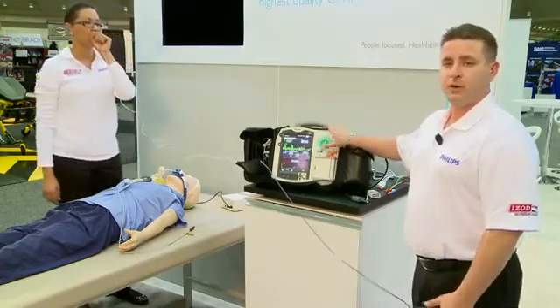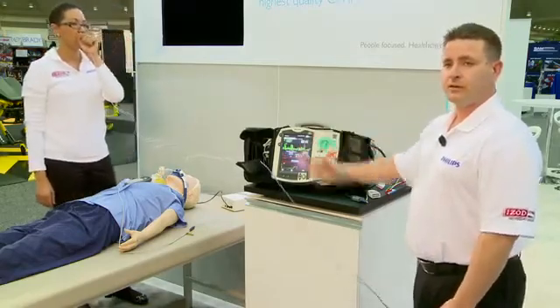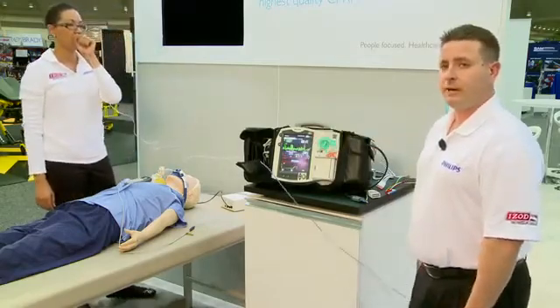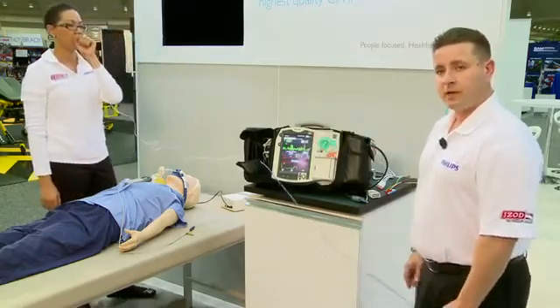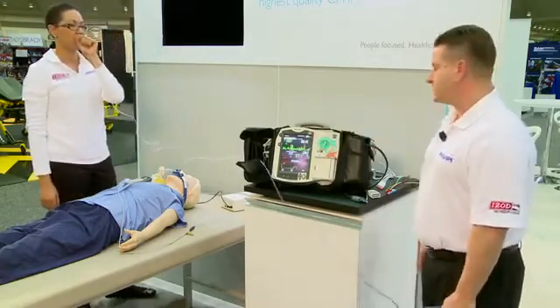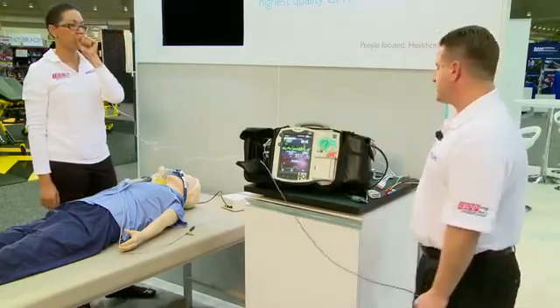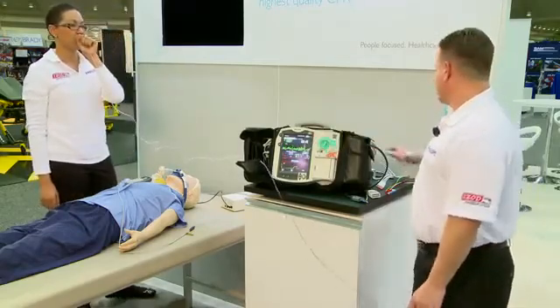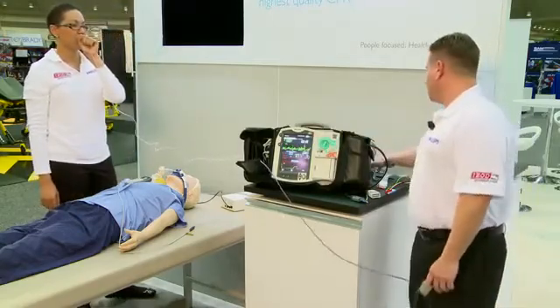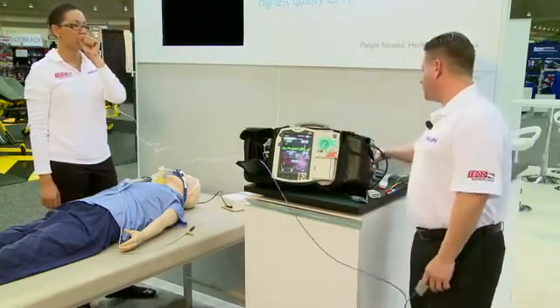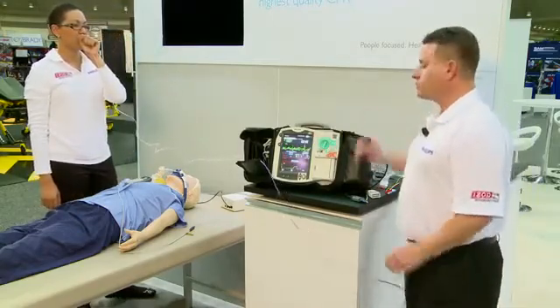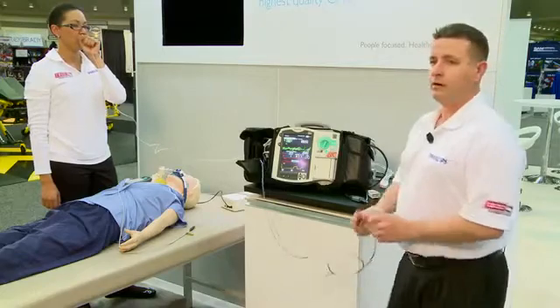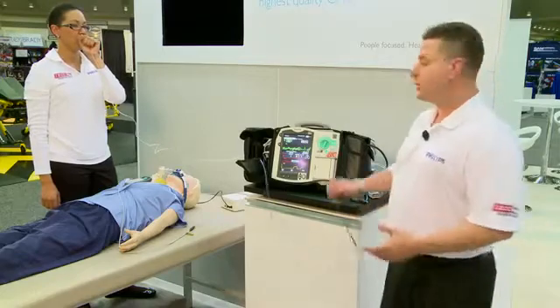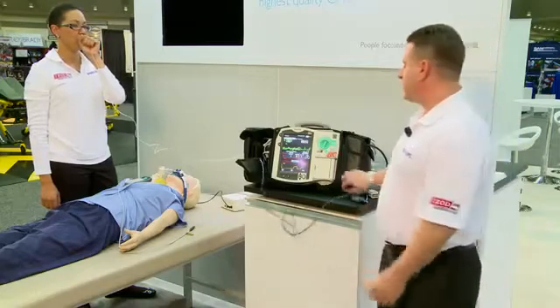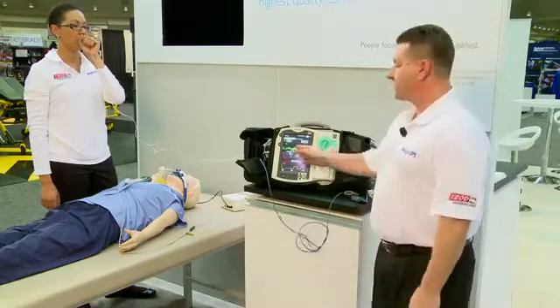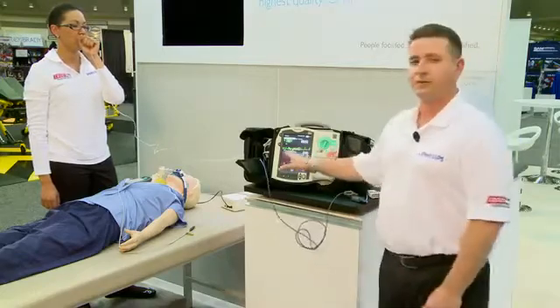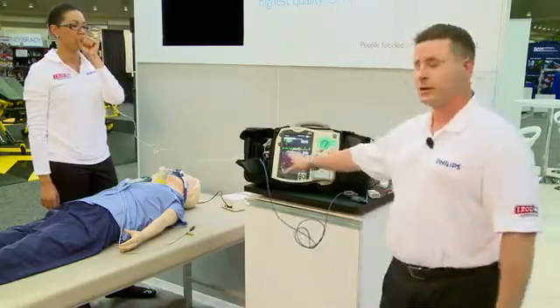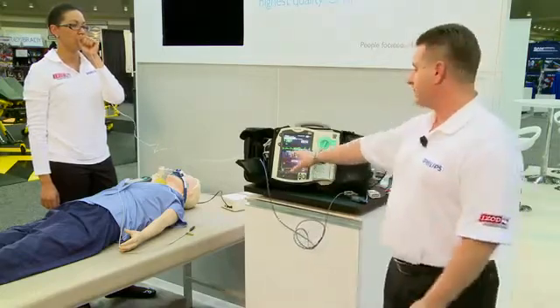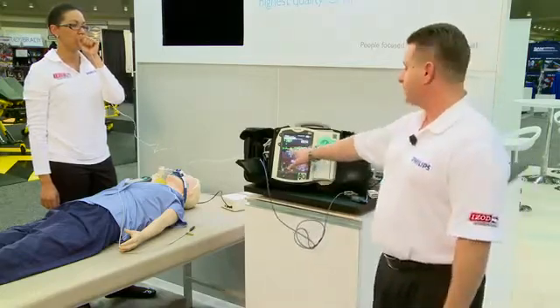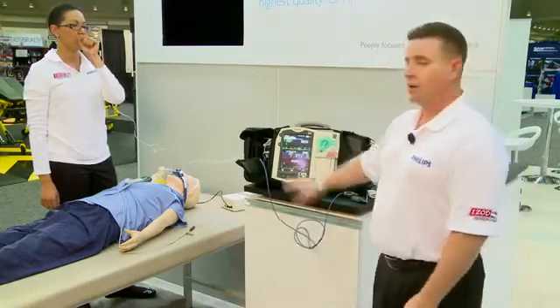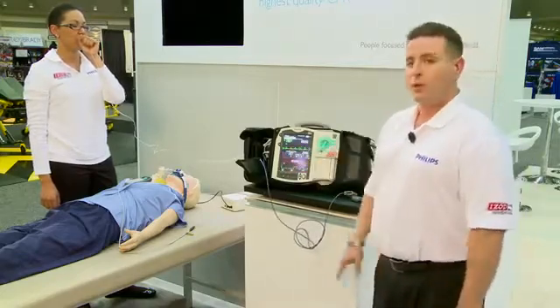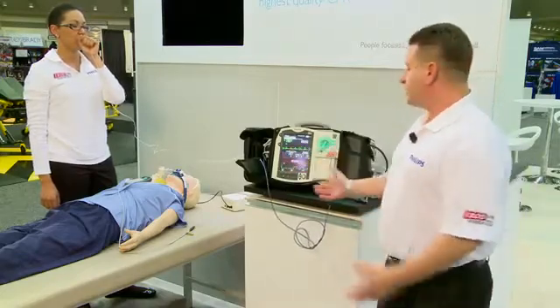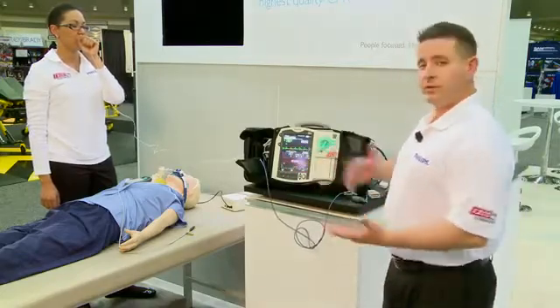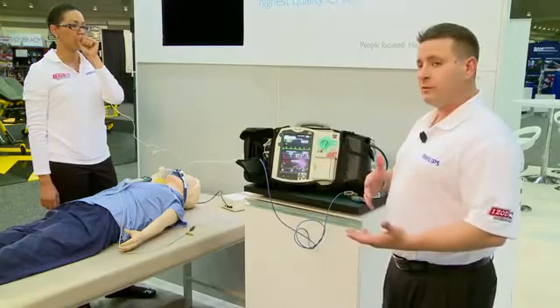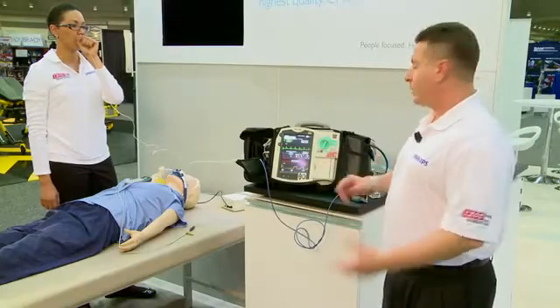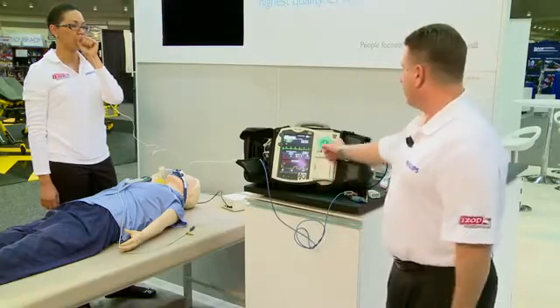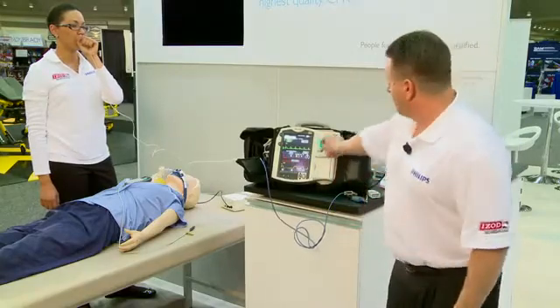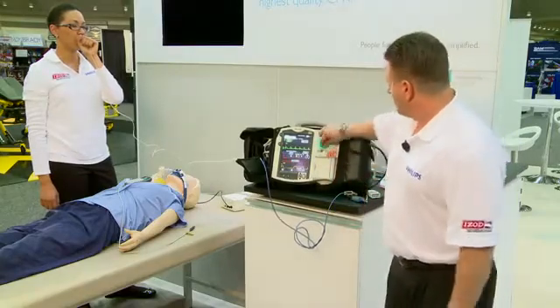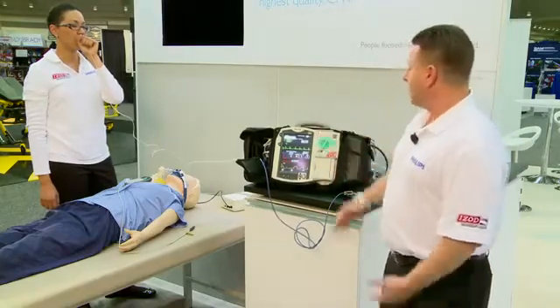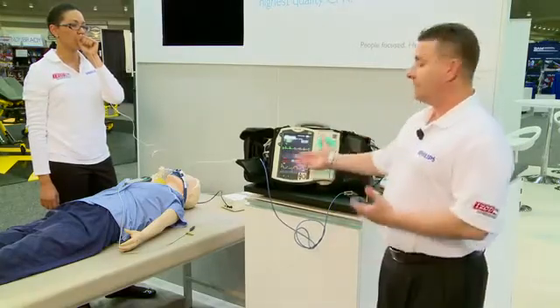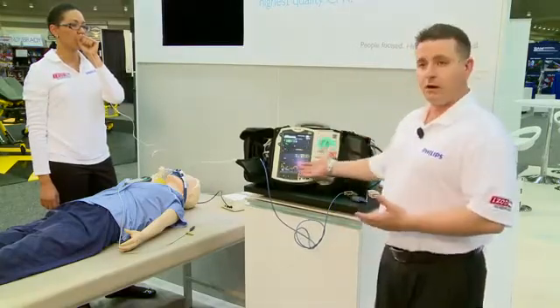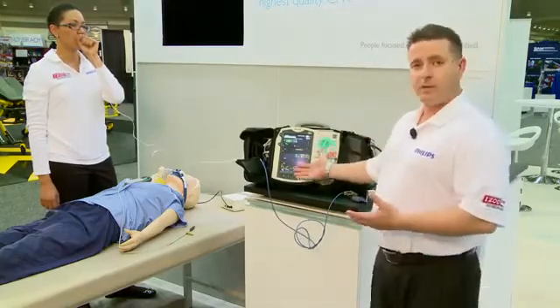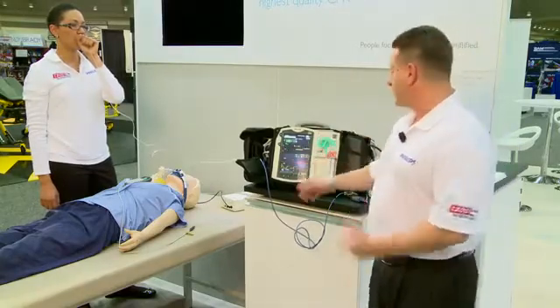We can deliver this in a time frame of less than four seconds. And by doing this, what we know is when we see patients come back to spontaneous circulation return, we're able to change the level of care we give by now having a monitor that keeps pace with us.